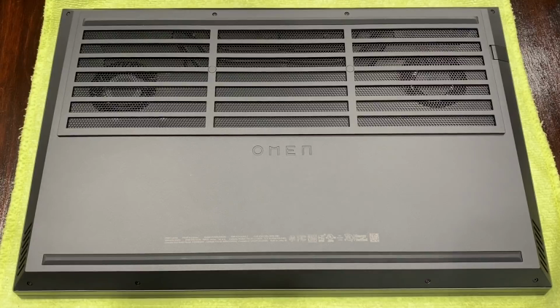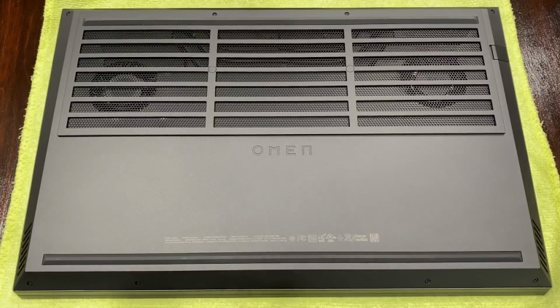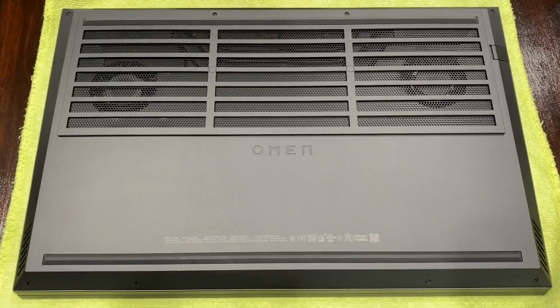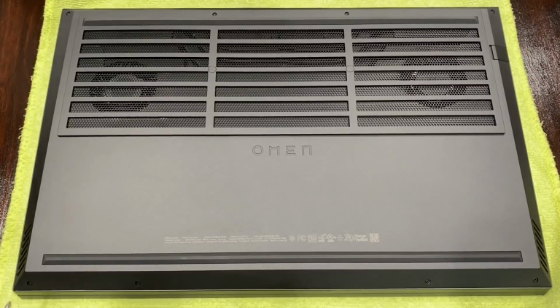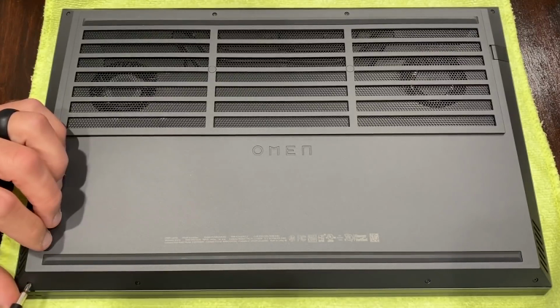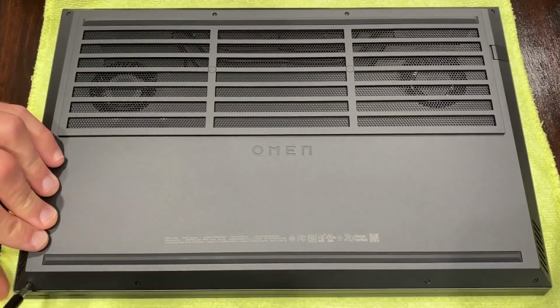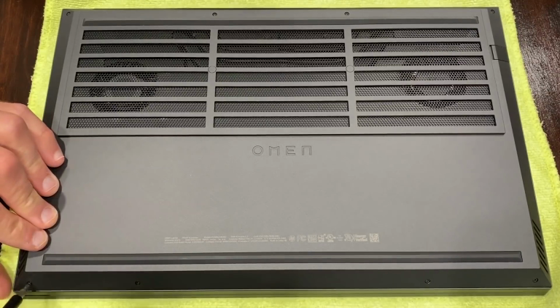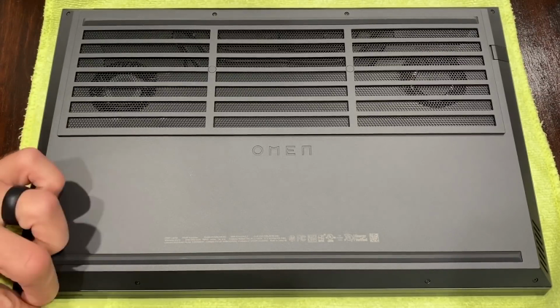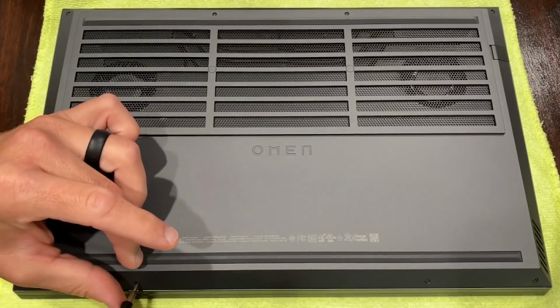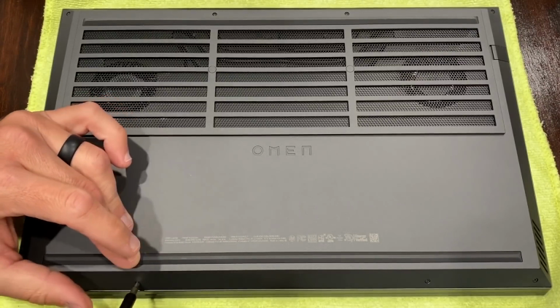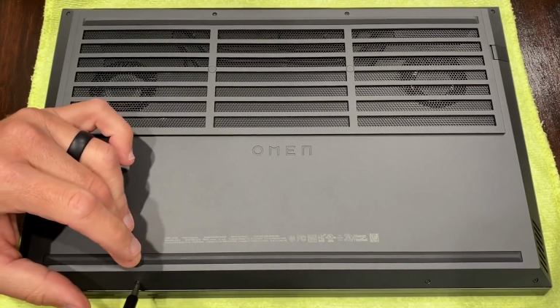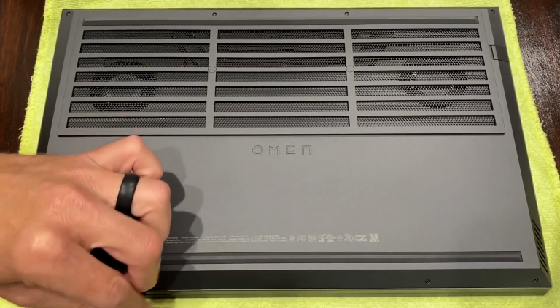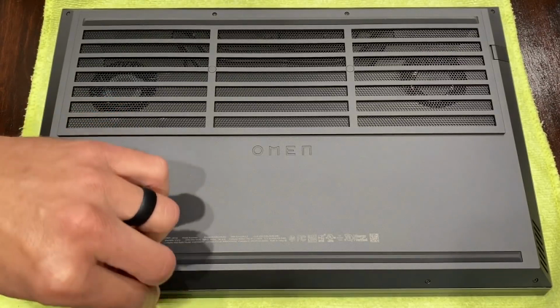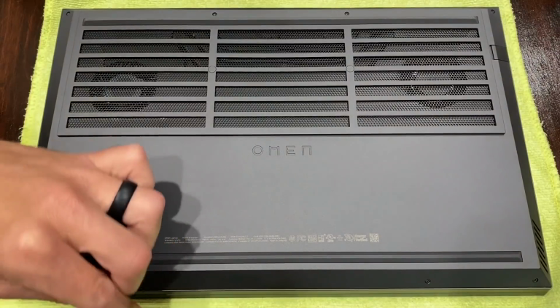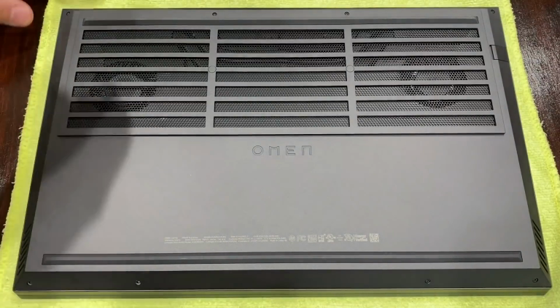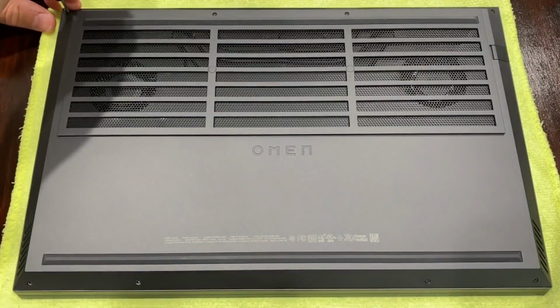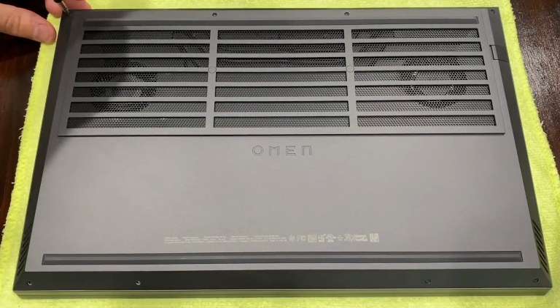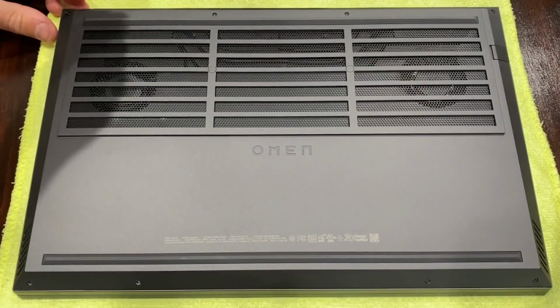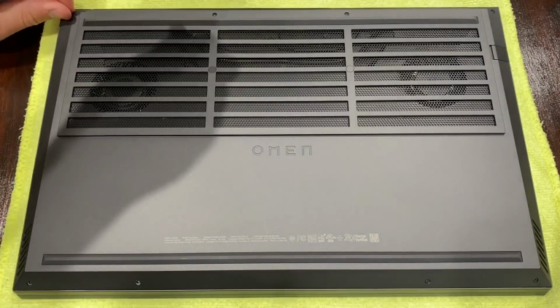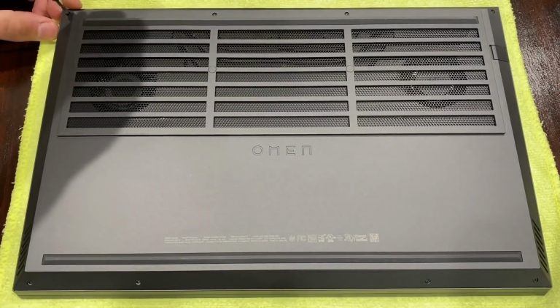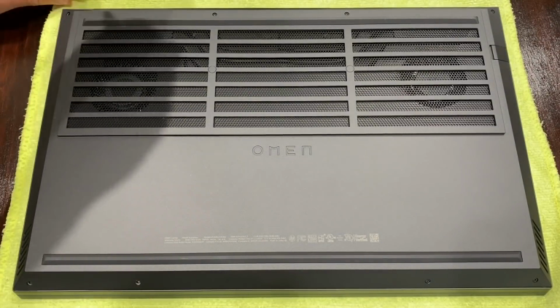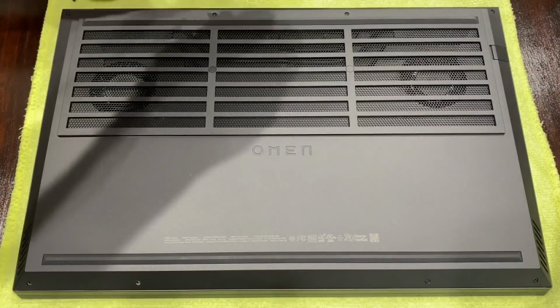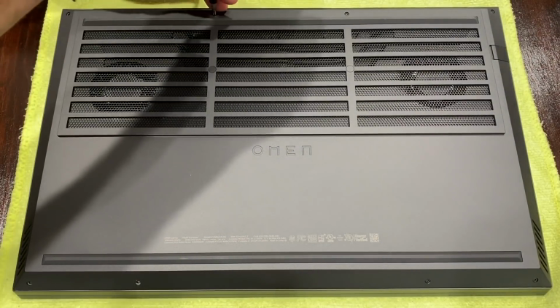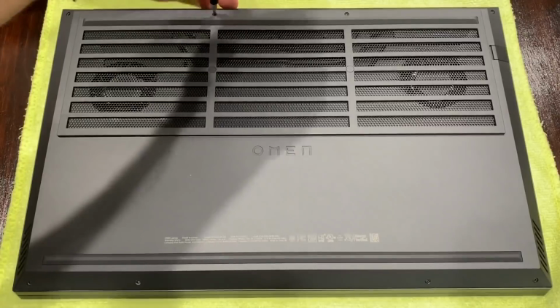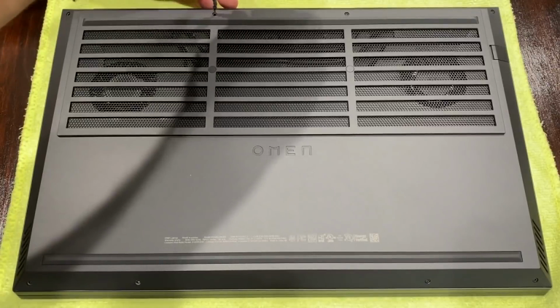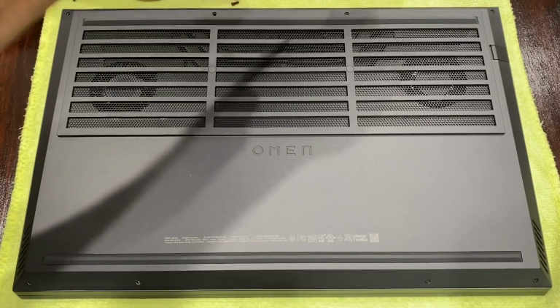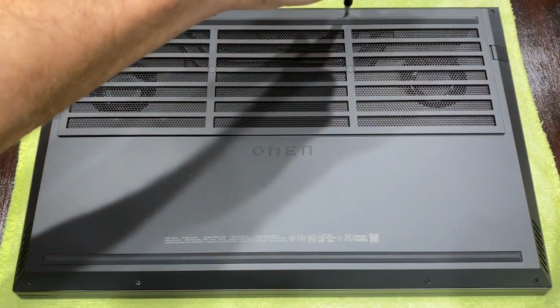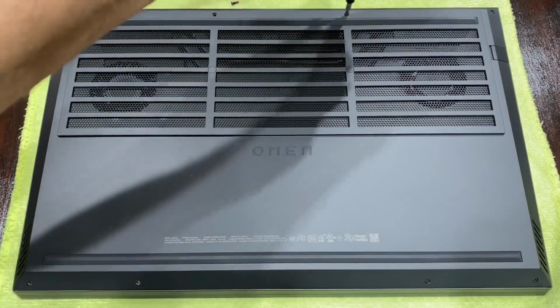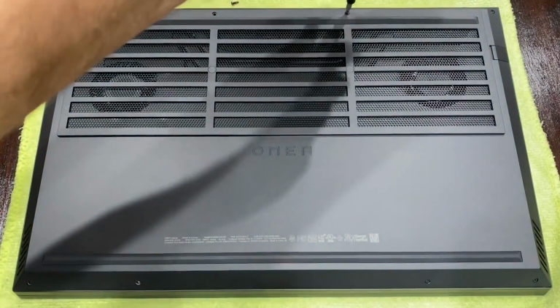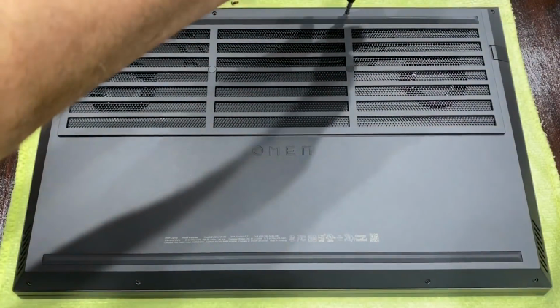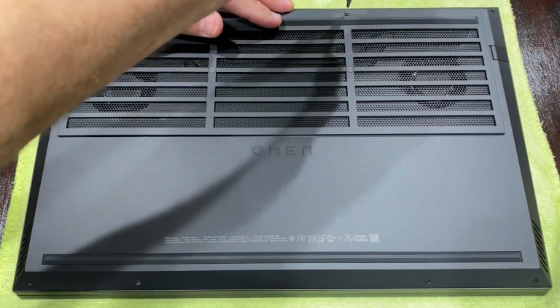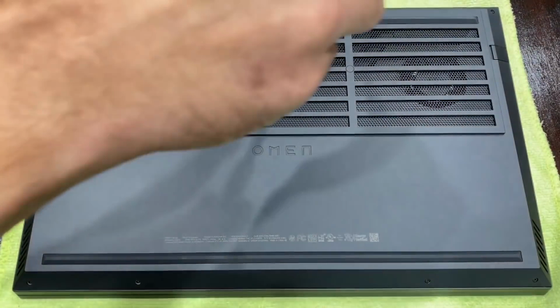Greetings folks, welcome to a teardown video. Eventually your 2020 HP Omen, this one featuring the Ryzen 7 4800H, will need to be repasted should you wish to maintain strong thermal performance — perhaps every 6-12 months depending on the paste and your climate.